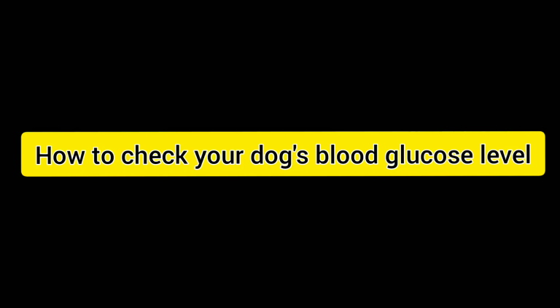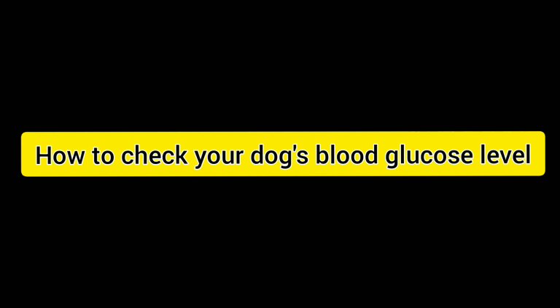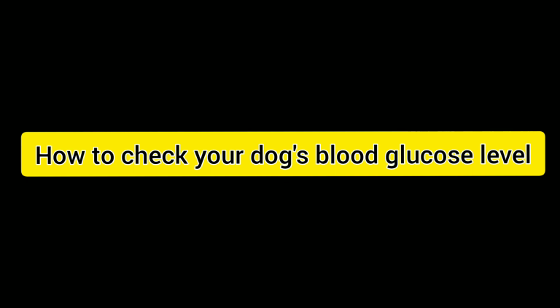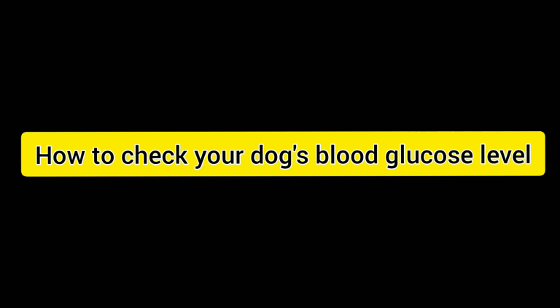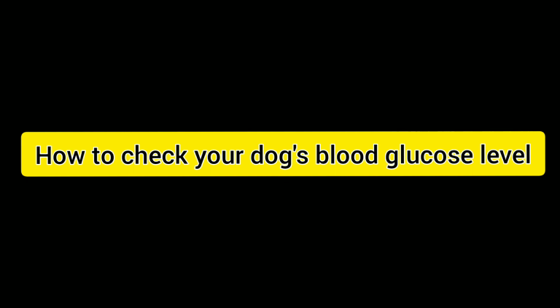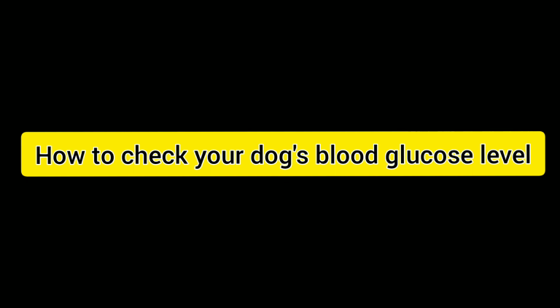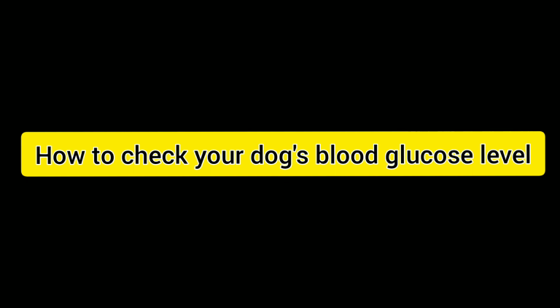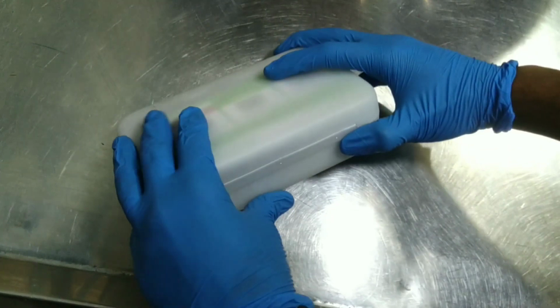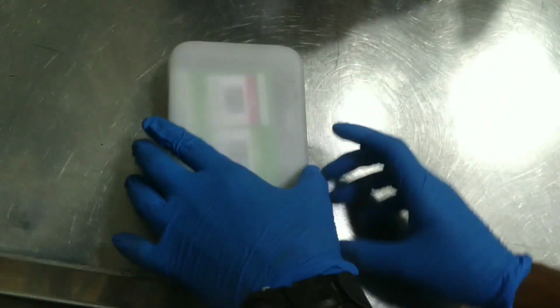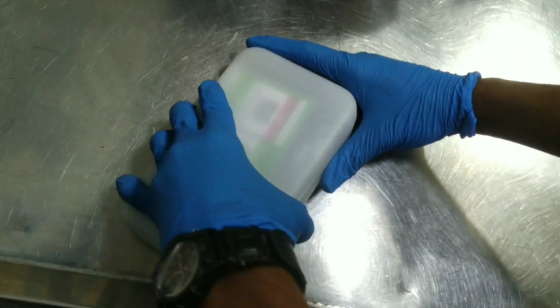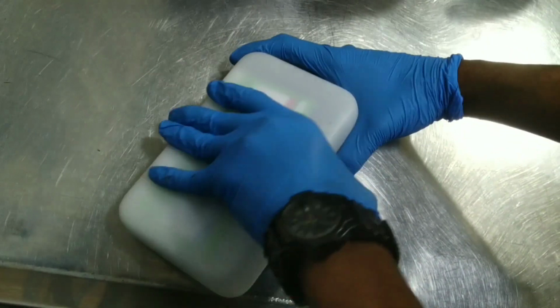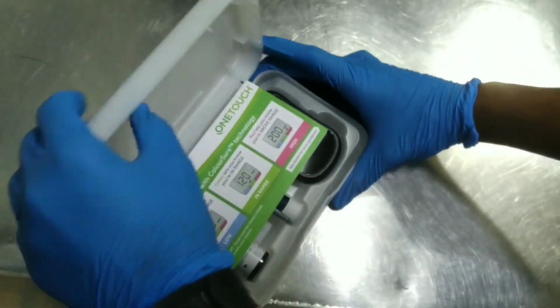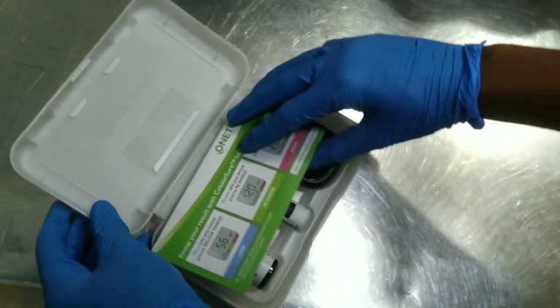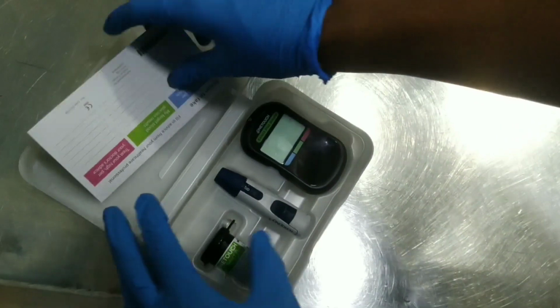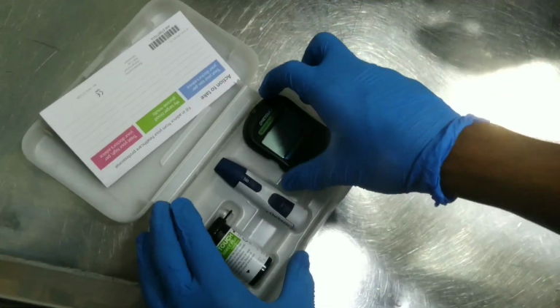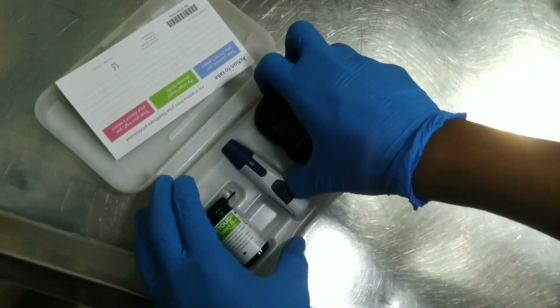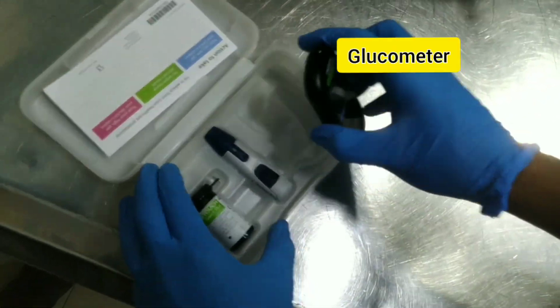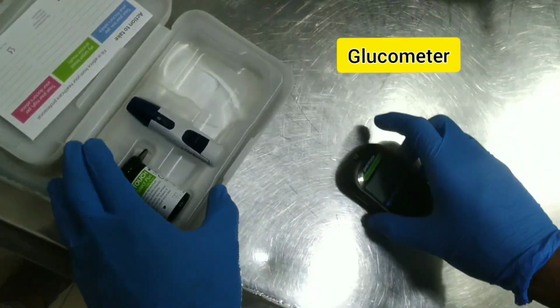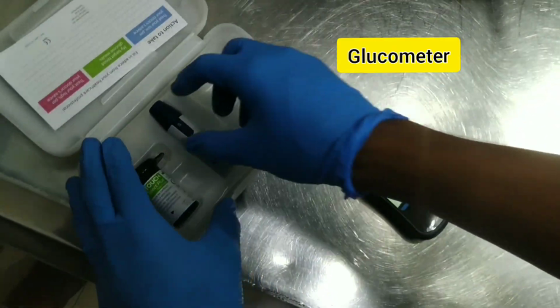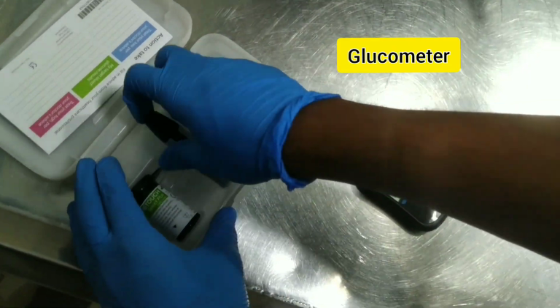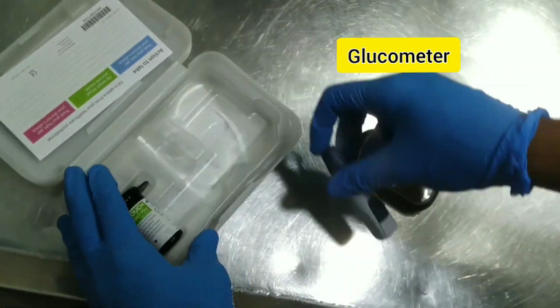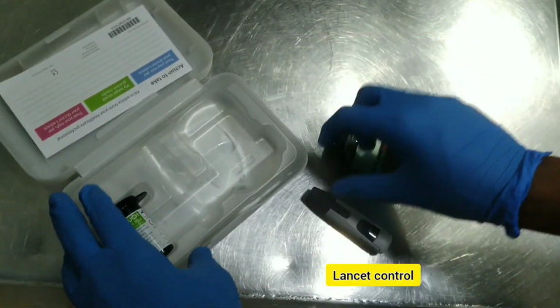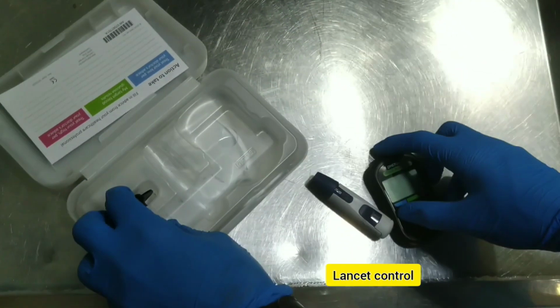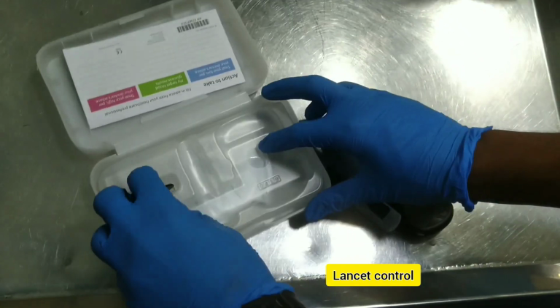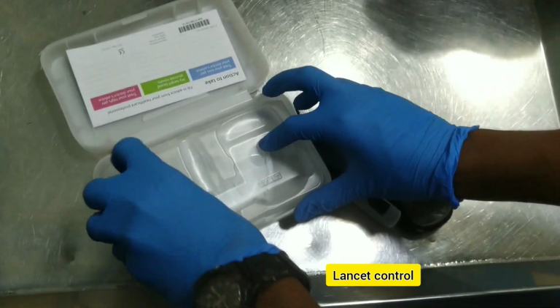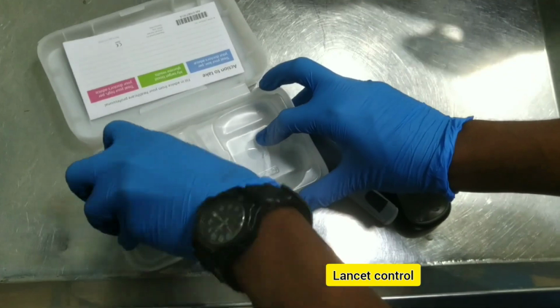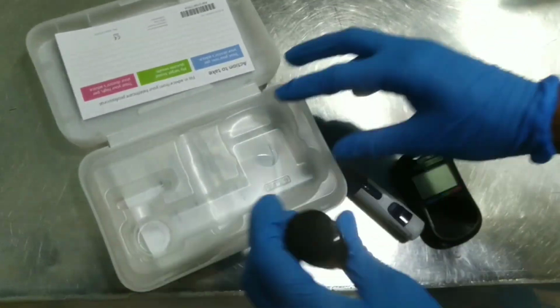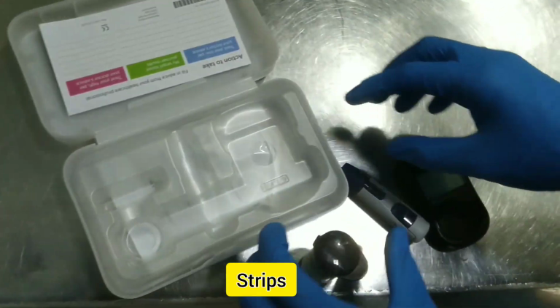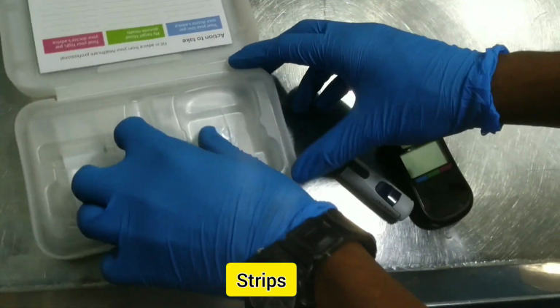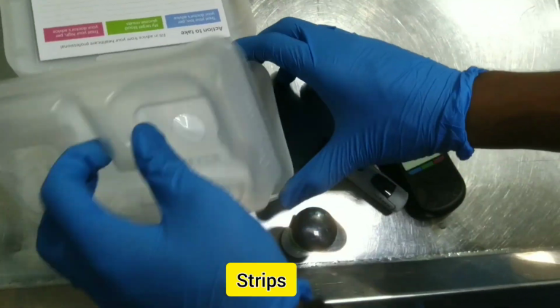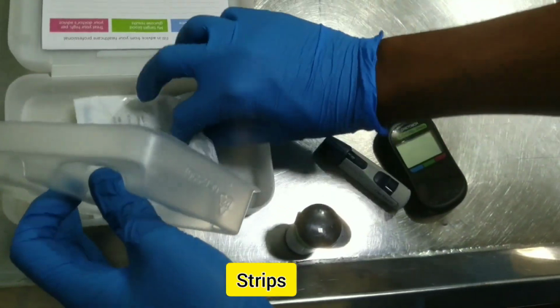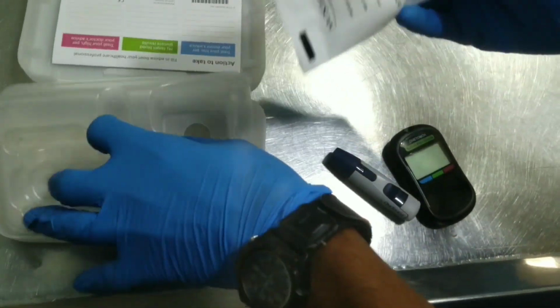Today we are going to see how to check your dog's blood glucose level at home. For this we need a glucometer kit. It contains the glucometer, the lancet holder, the test strips, and the lancet.